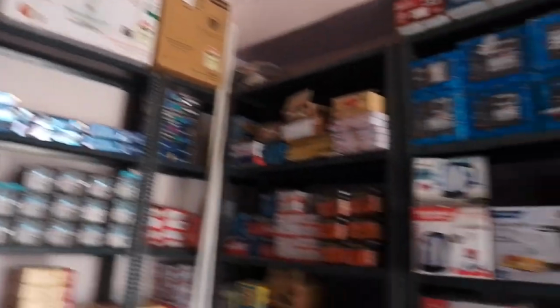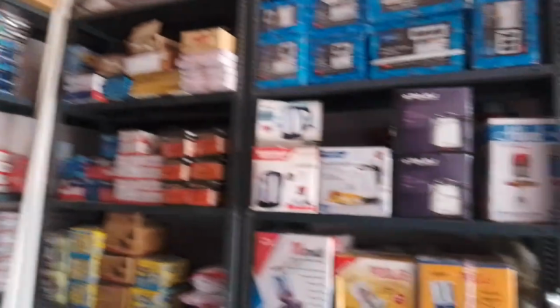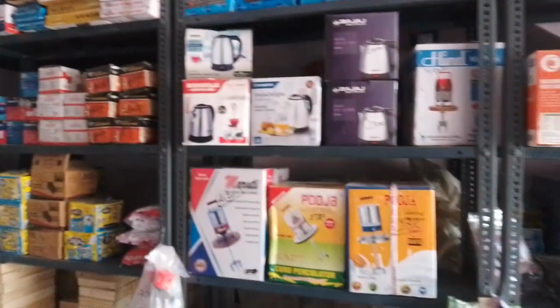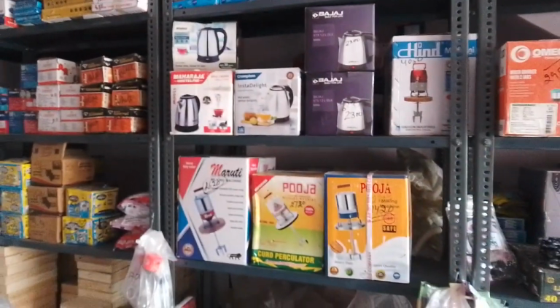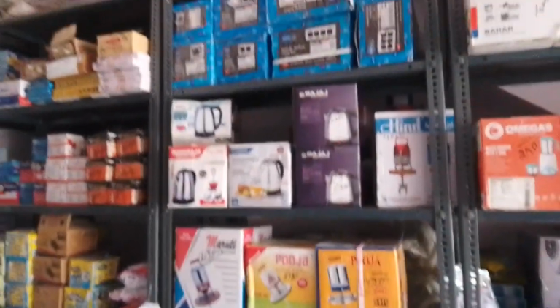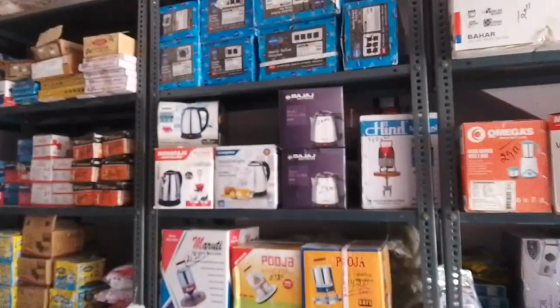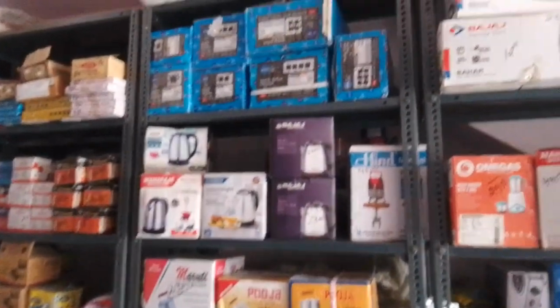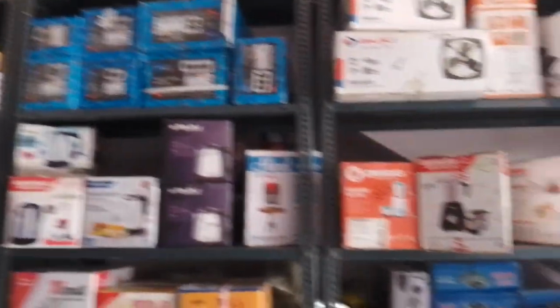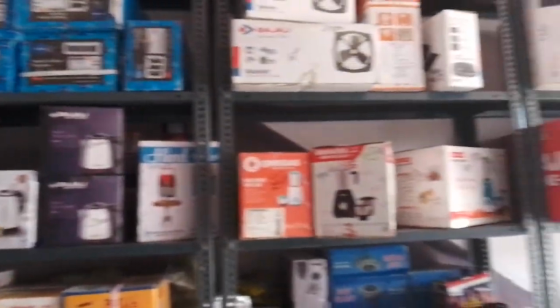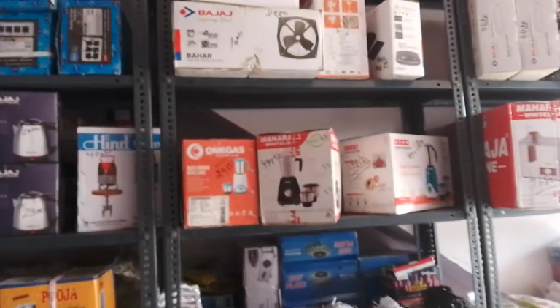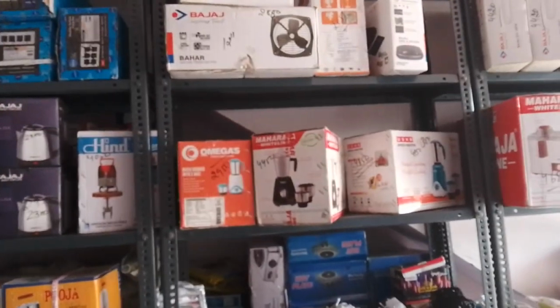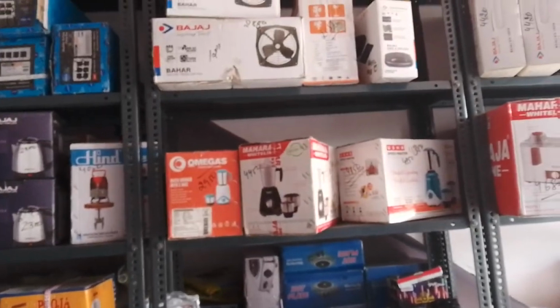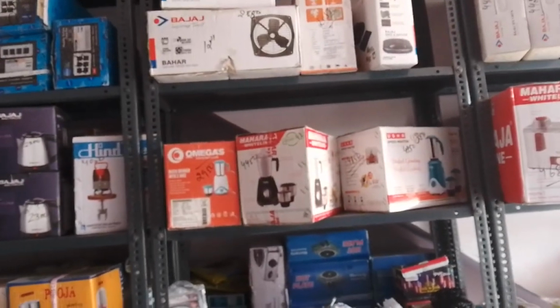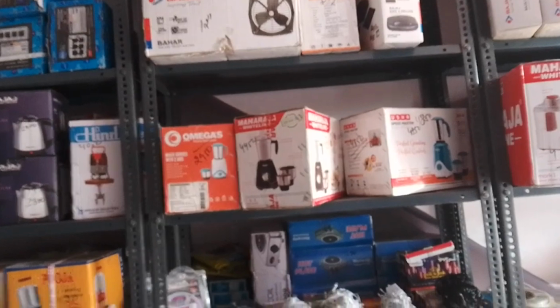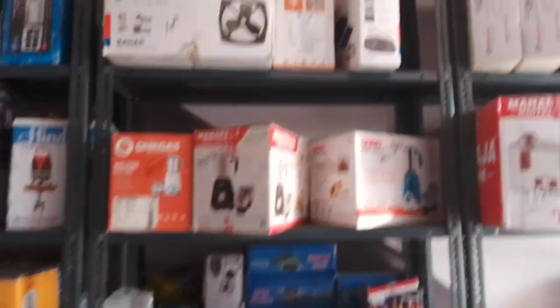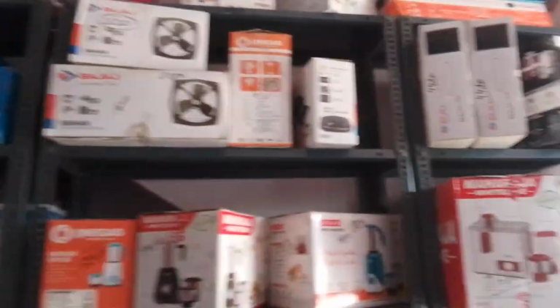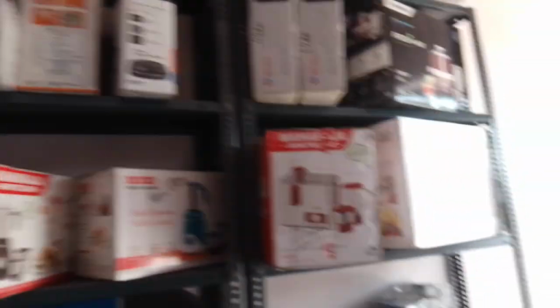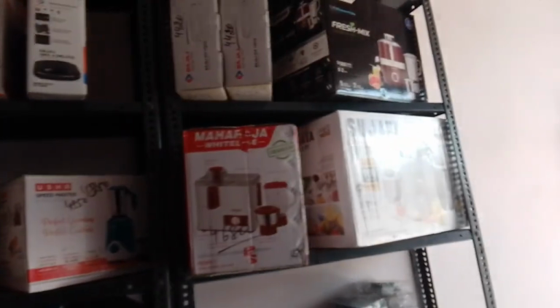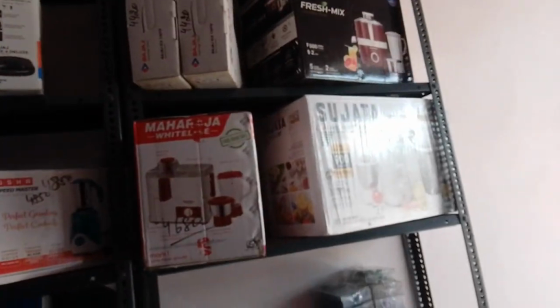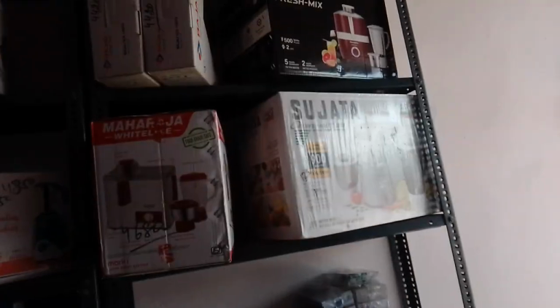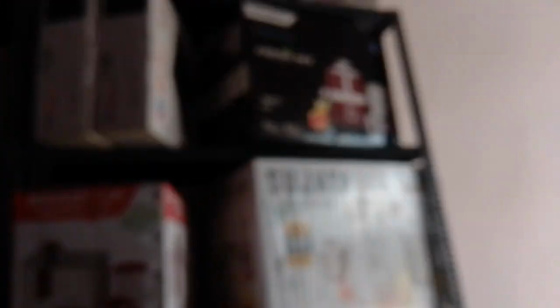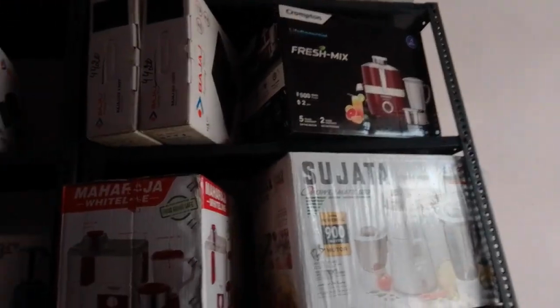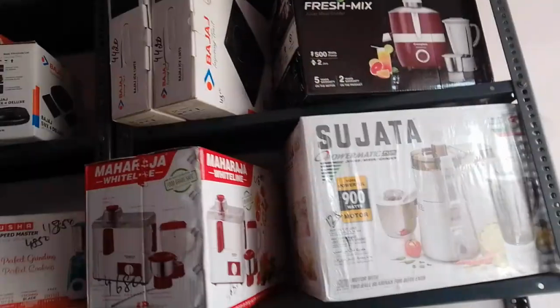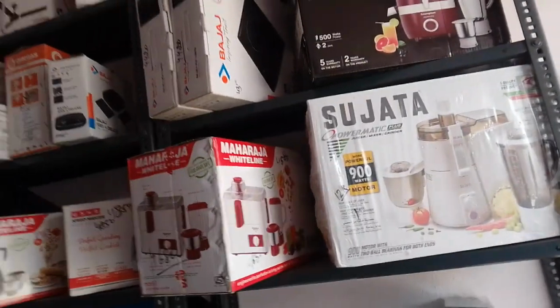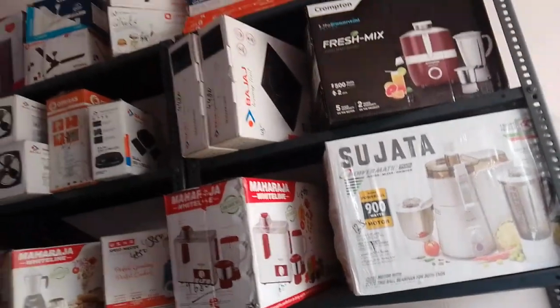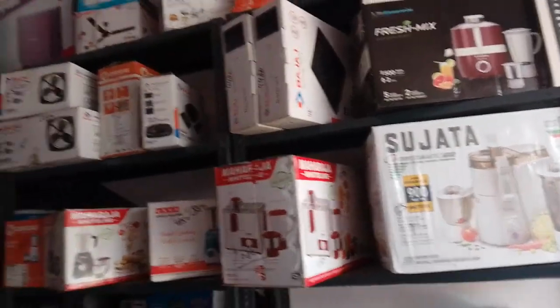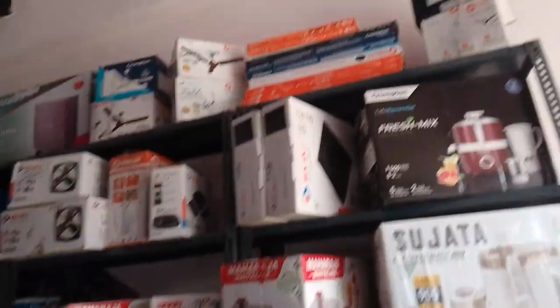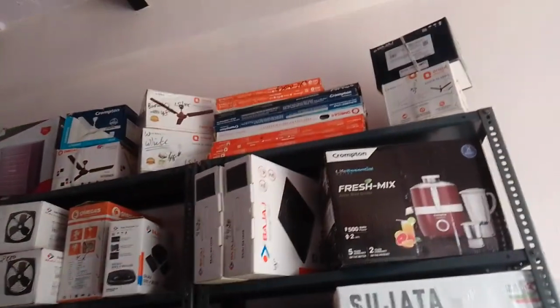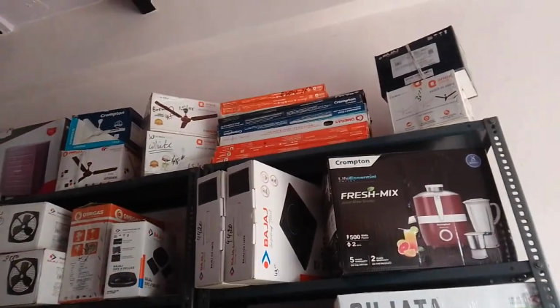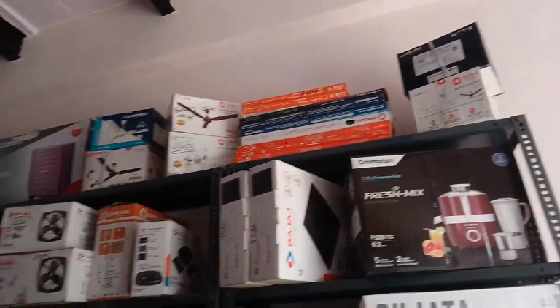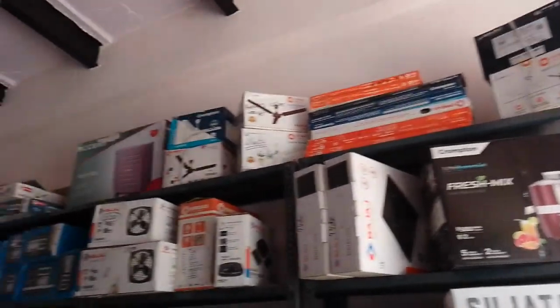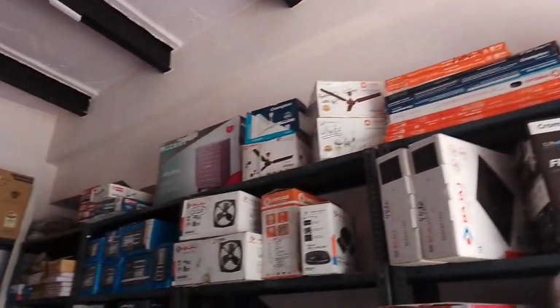There is an electric kettle, a mixer grinder. It is solid-branded. There is a fan and a ceiling fan.